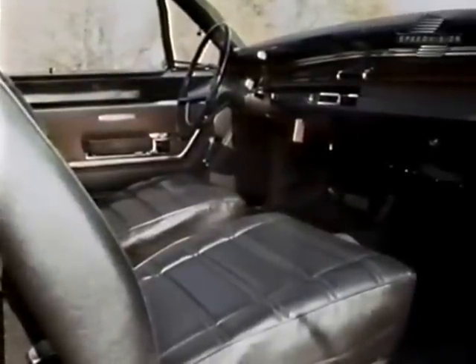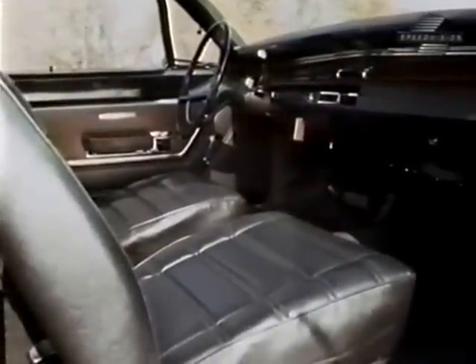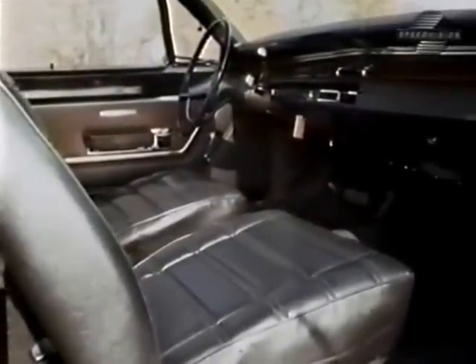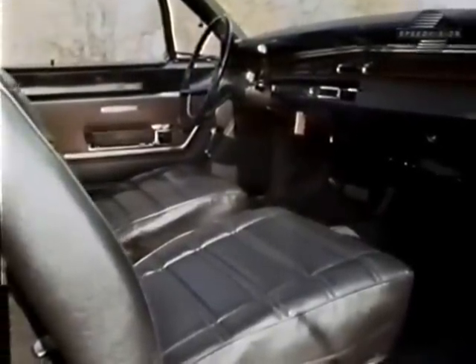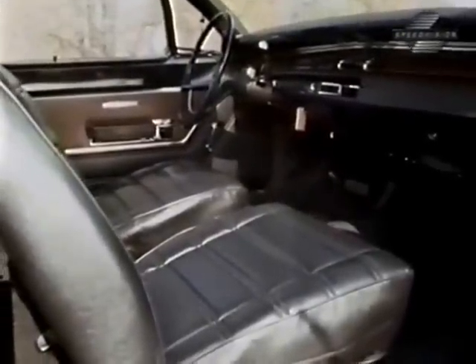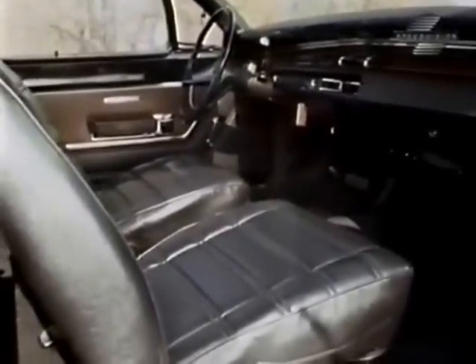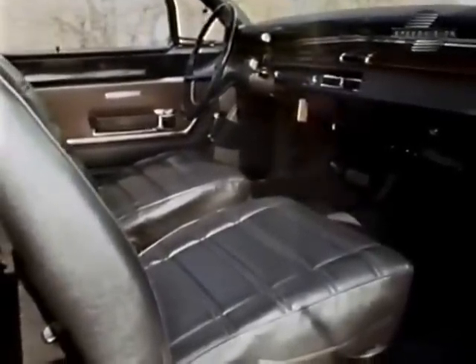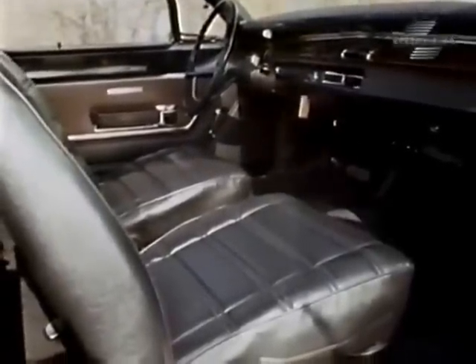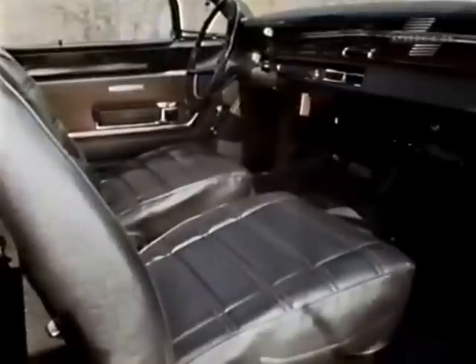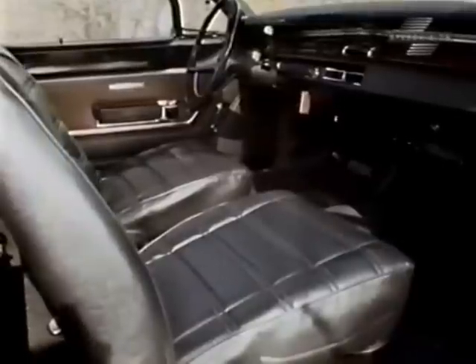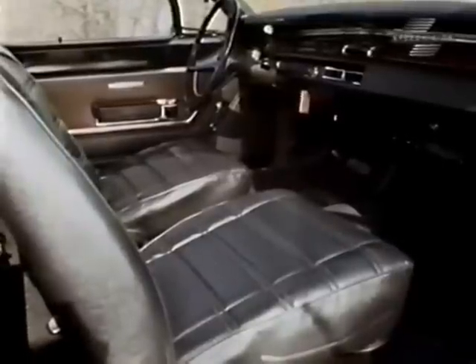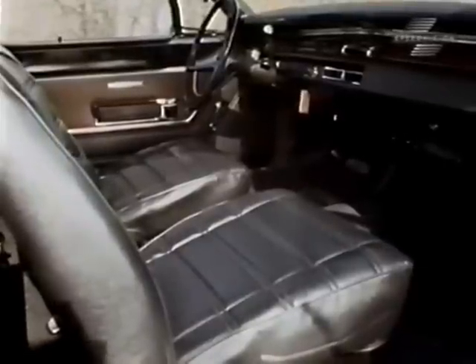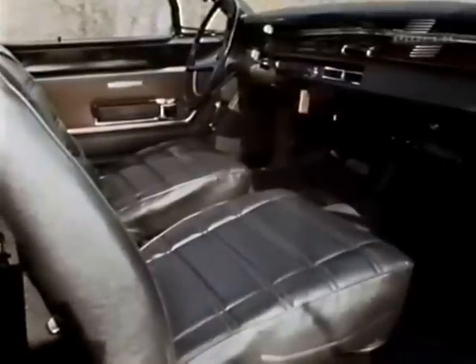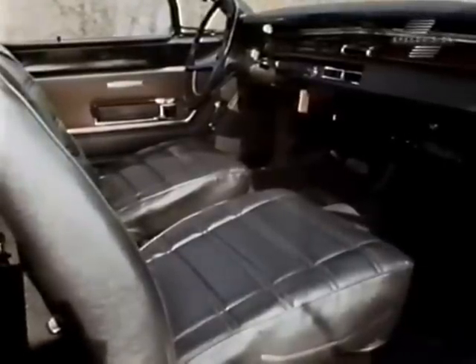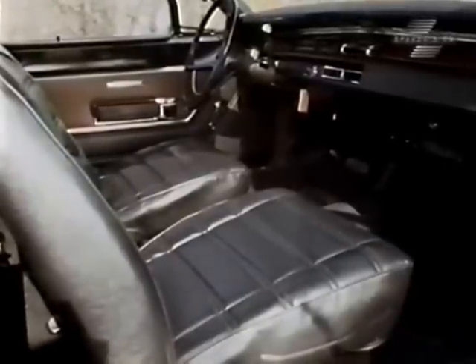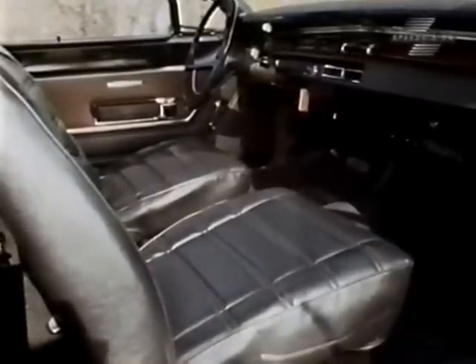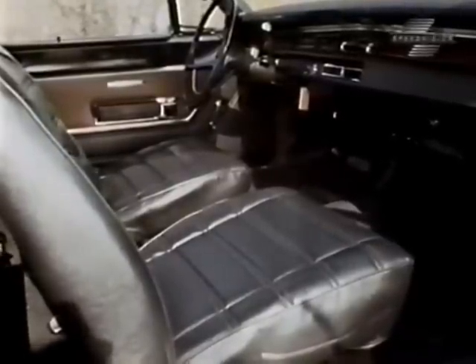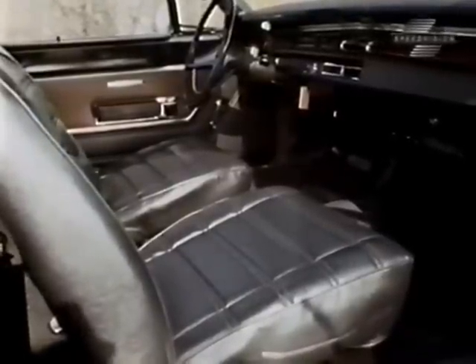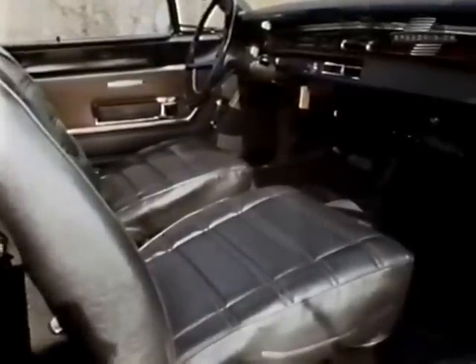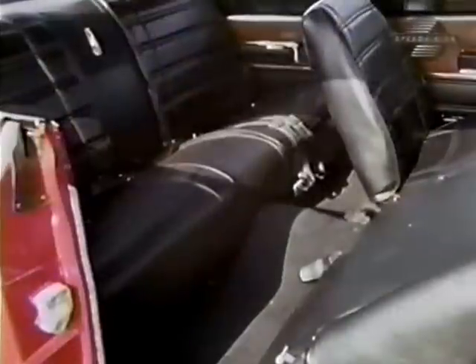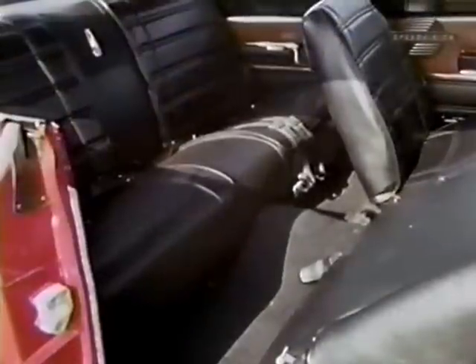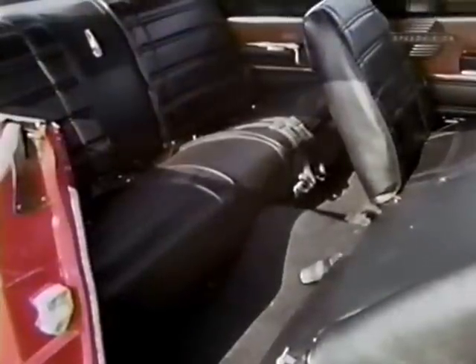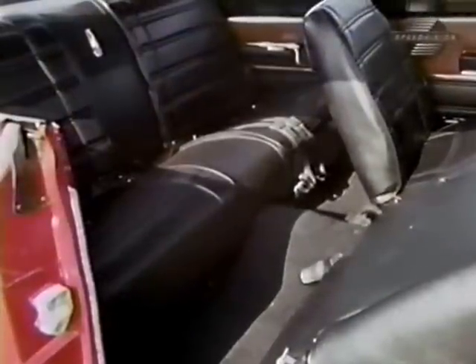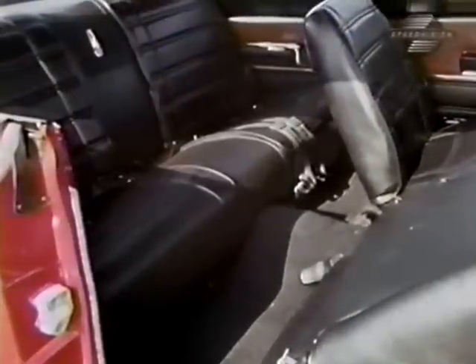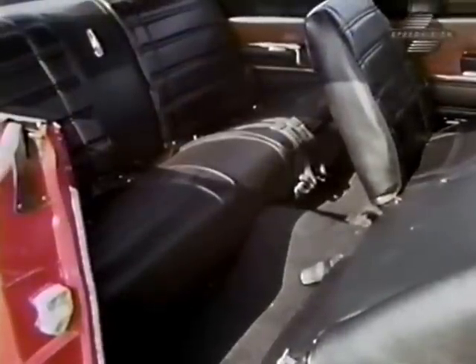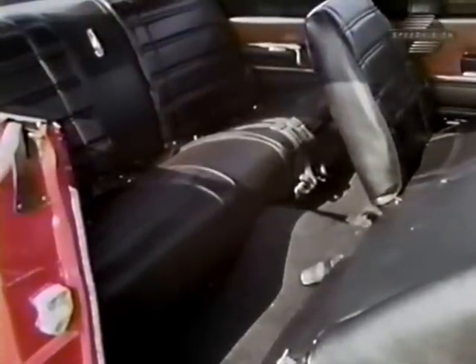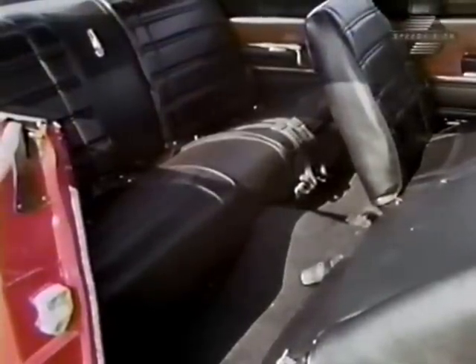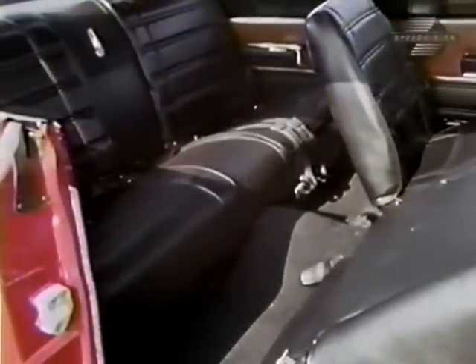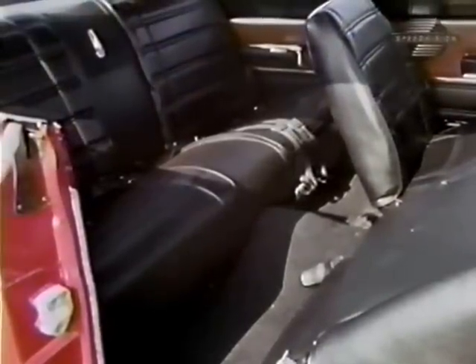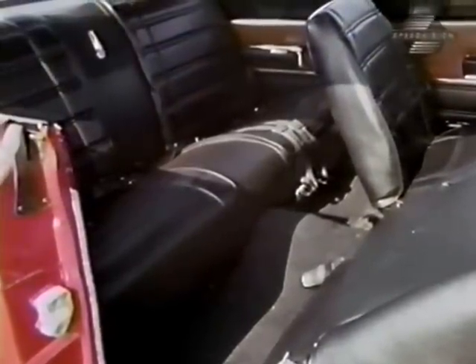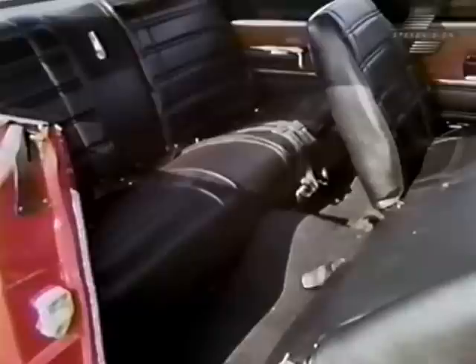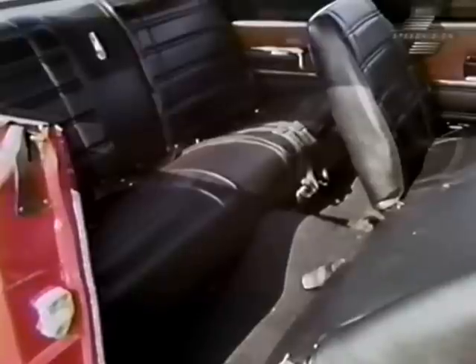The sit-down area in front consisted of two very comfortable buckets giving excellent back support. With over 41 inches of legroom, even the tallest guys were in good shape. This was not the case in back, but then it never is unless you buy a limousine.